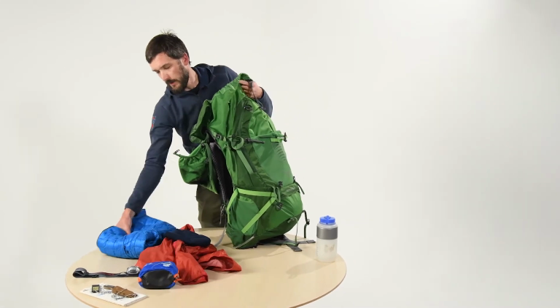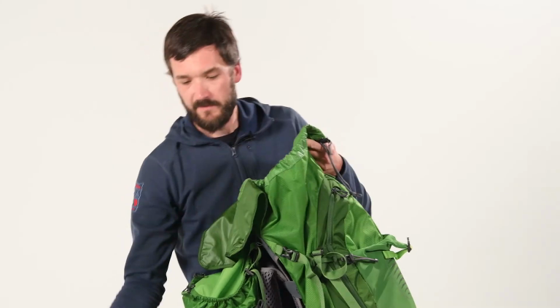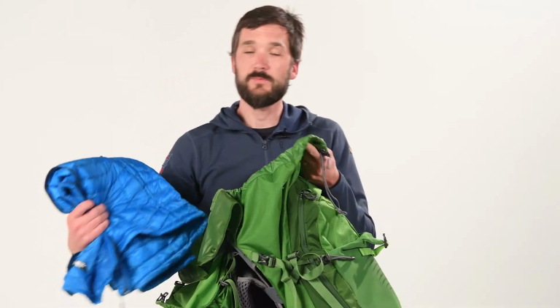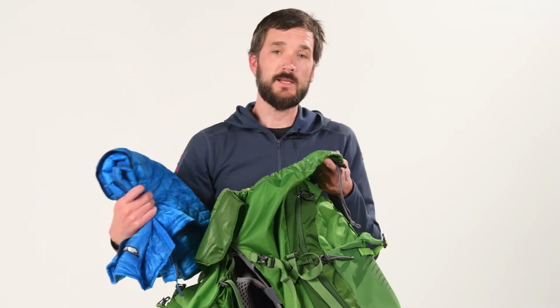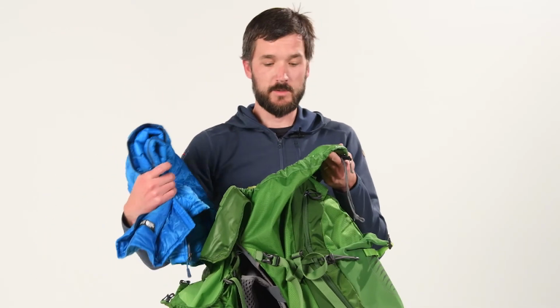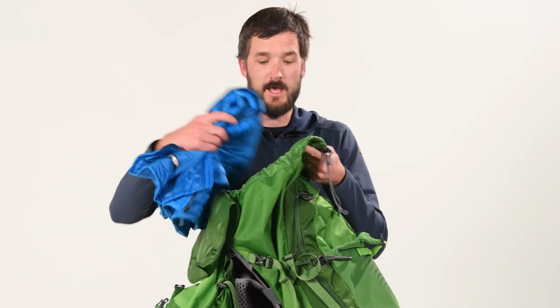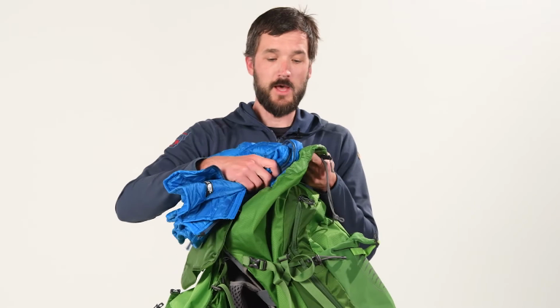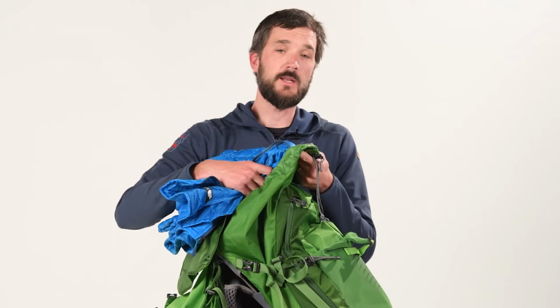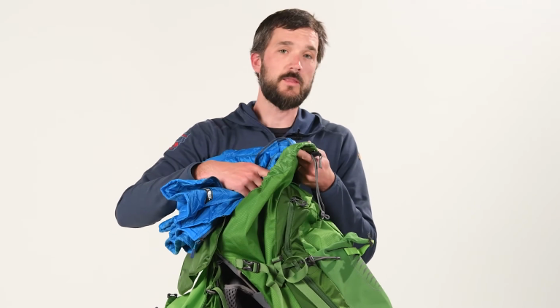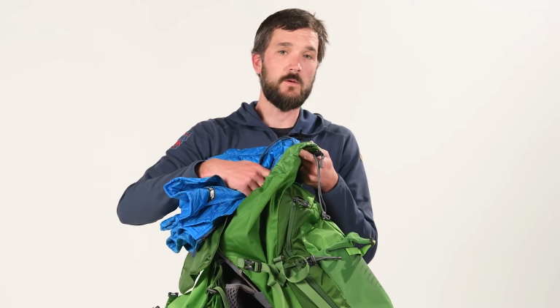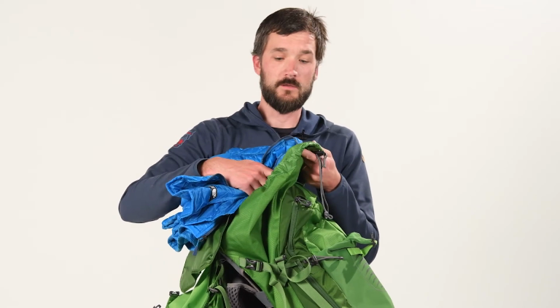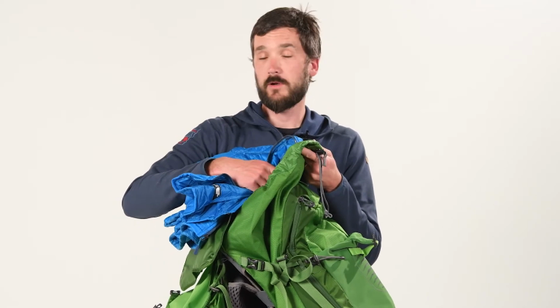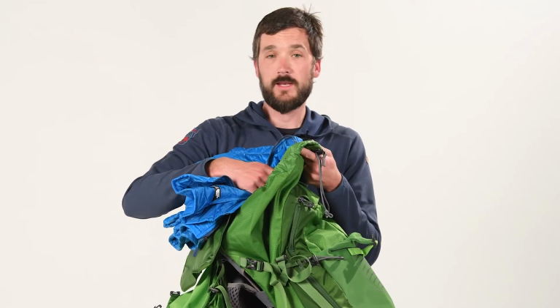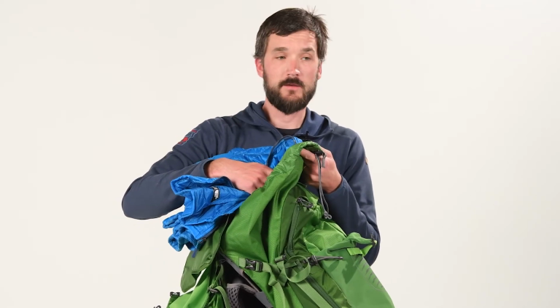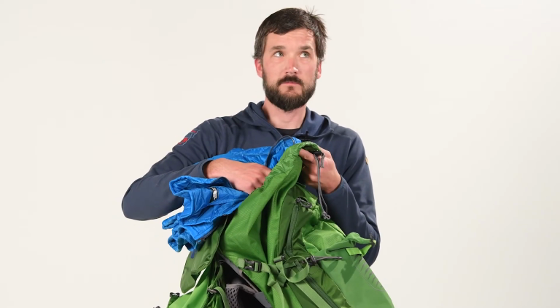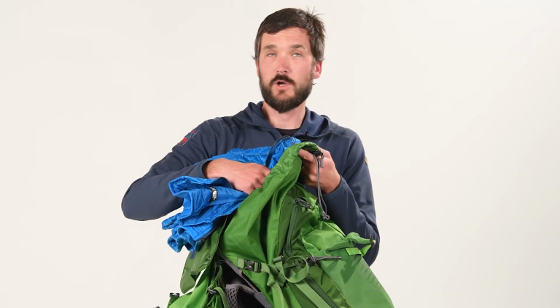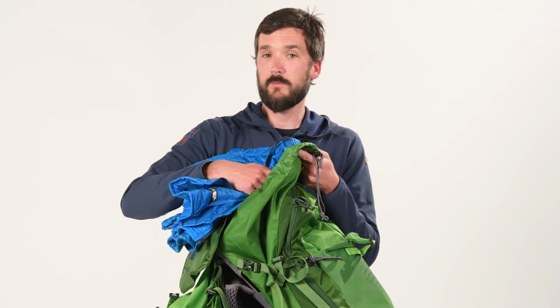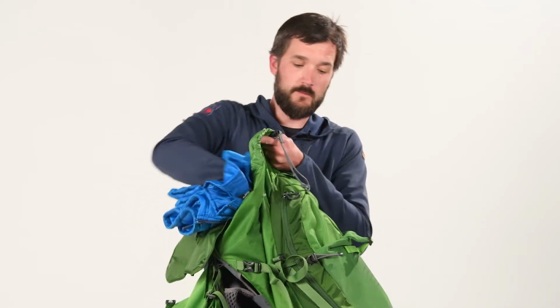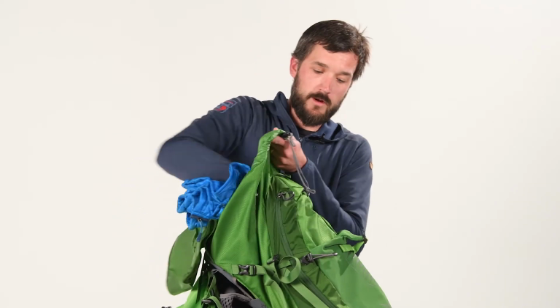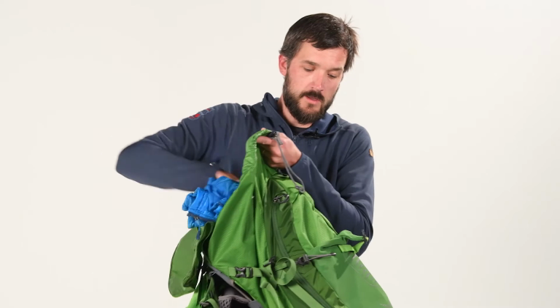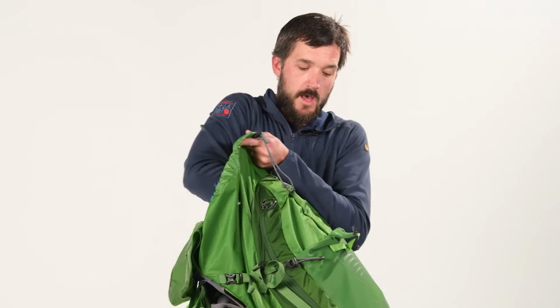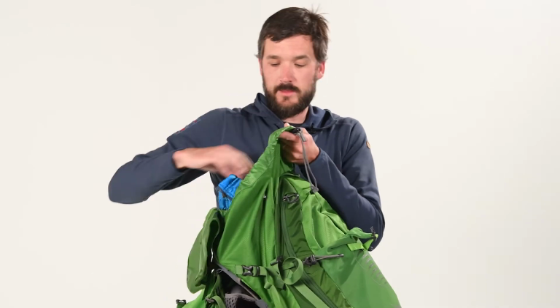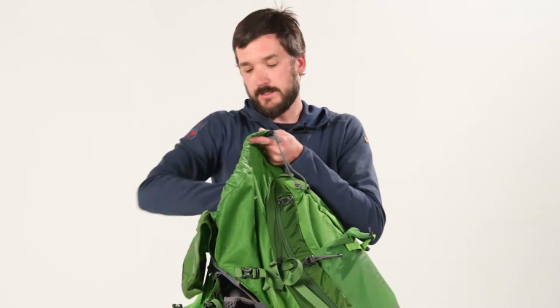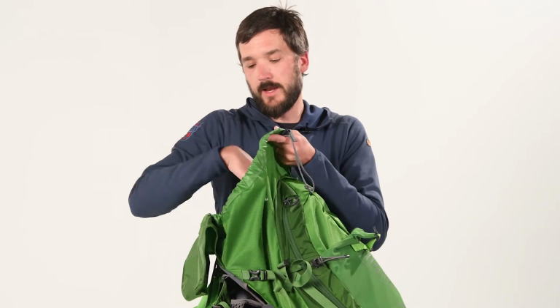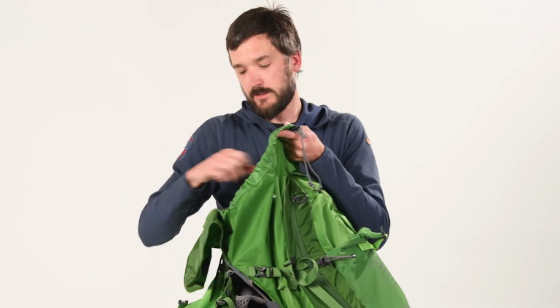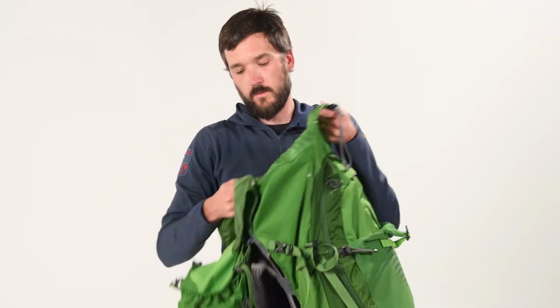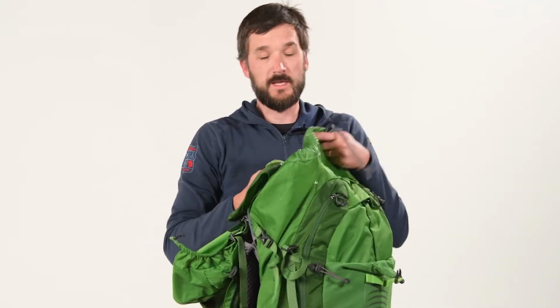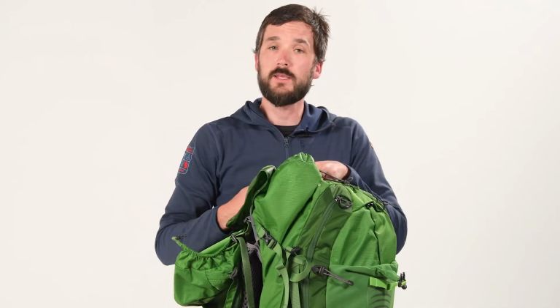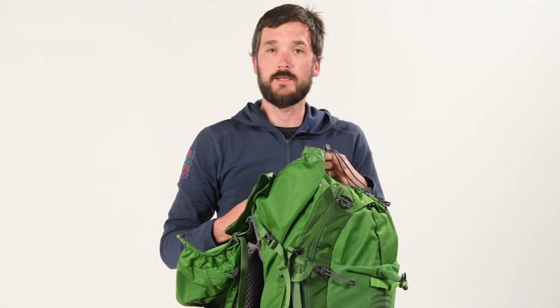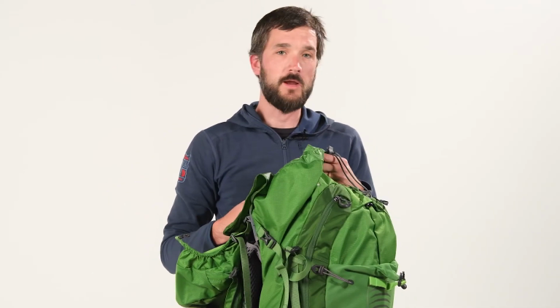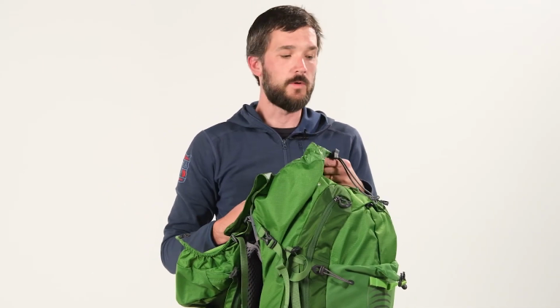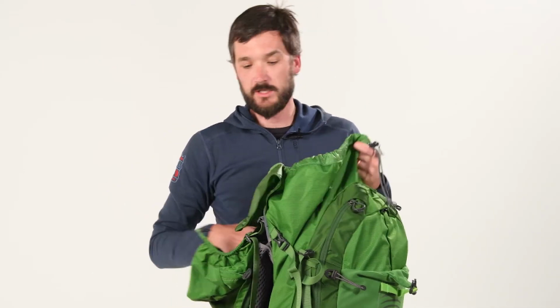My puffy I always put next and towards the top. In nice weather I will not put it in any kind of dry bag, but in wet weather I will. The idea is to keep that handy so when you're taking a break you can put a layer on and won't get chilled.